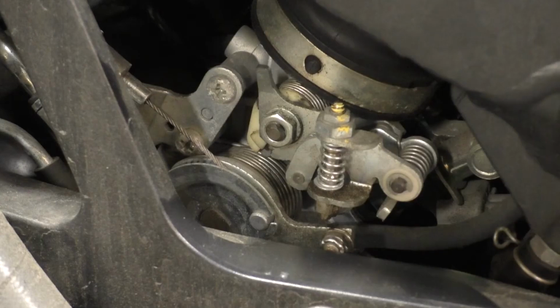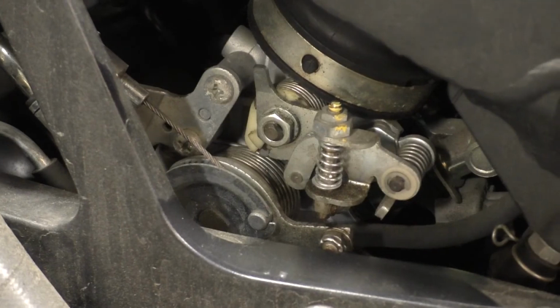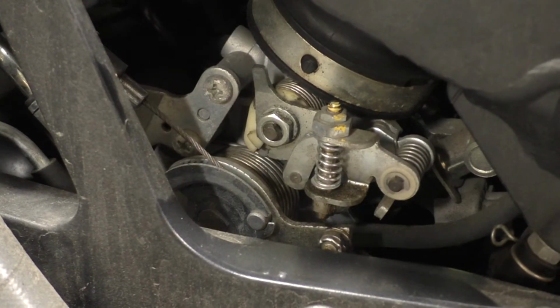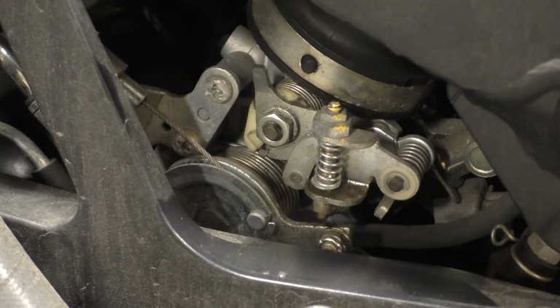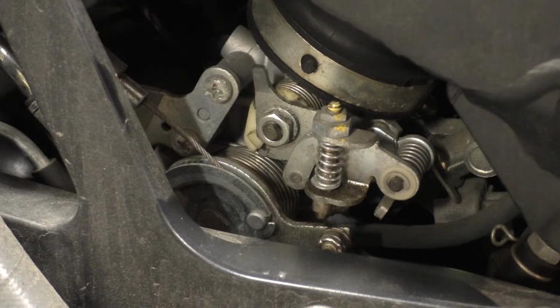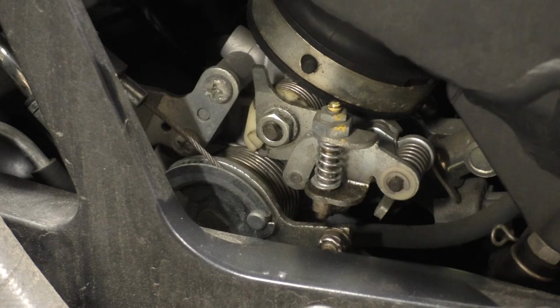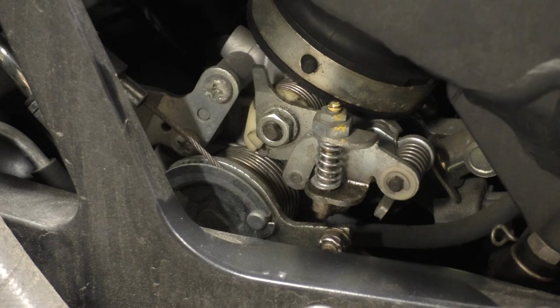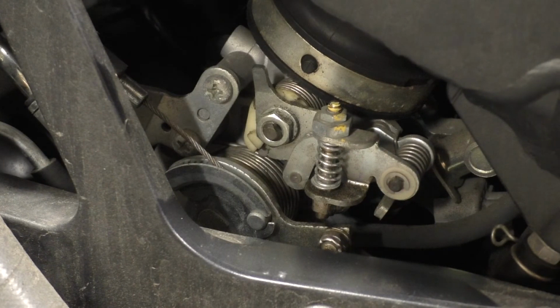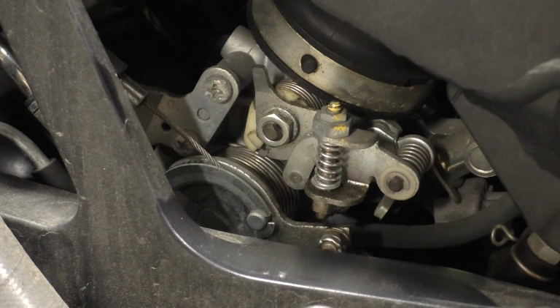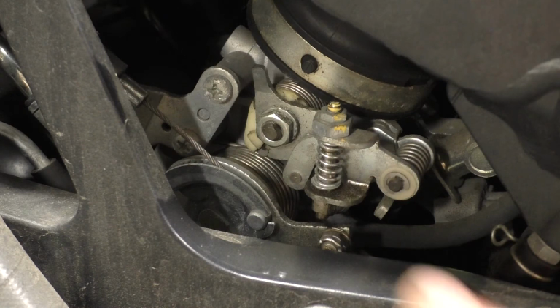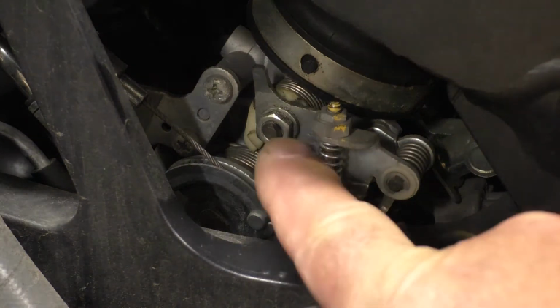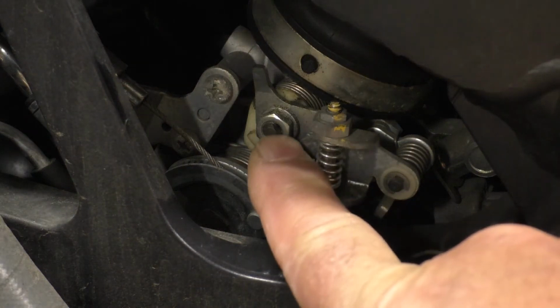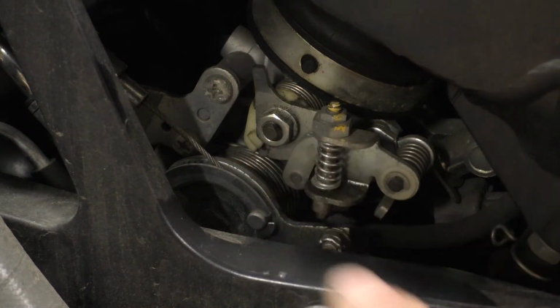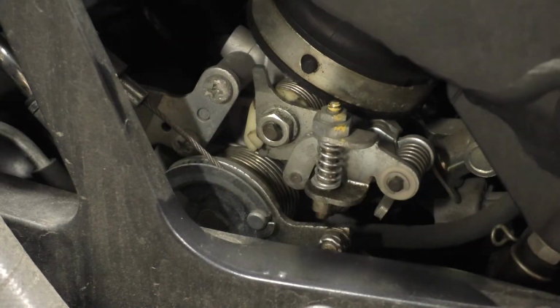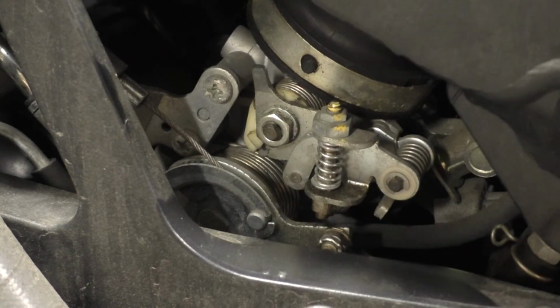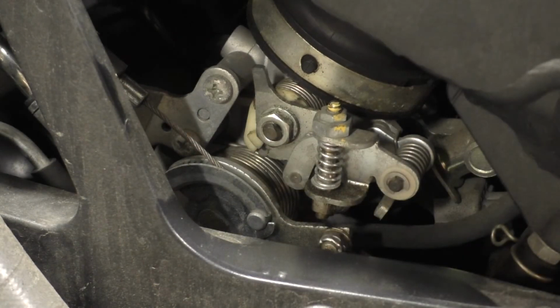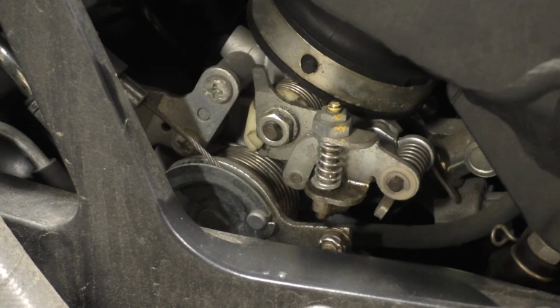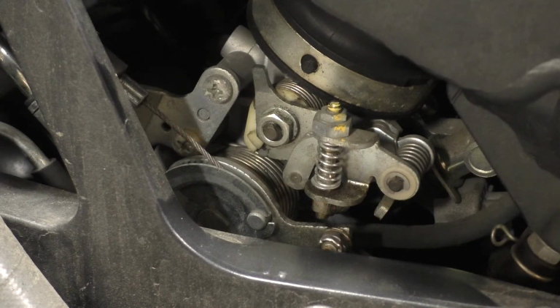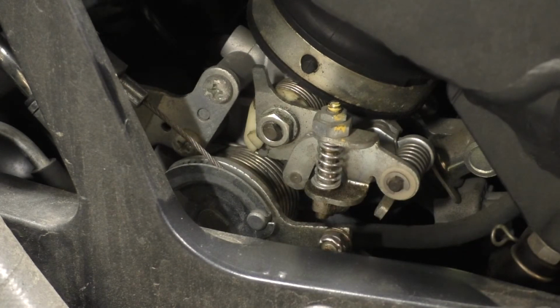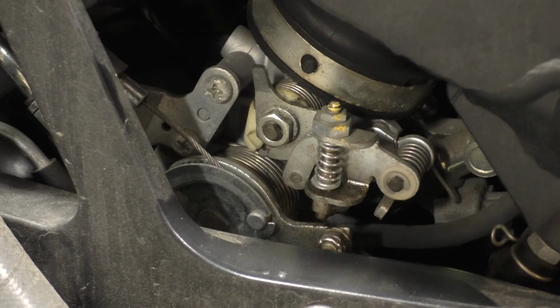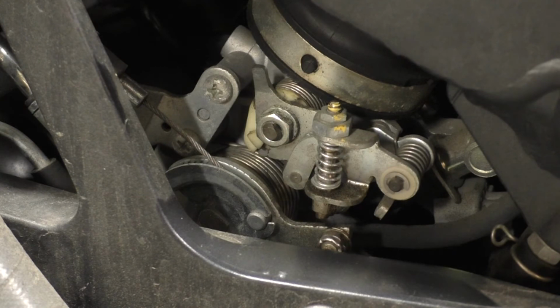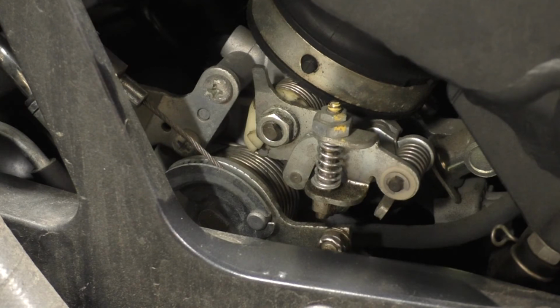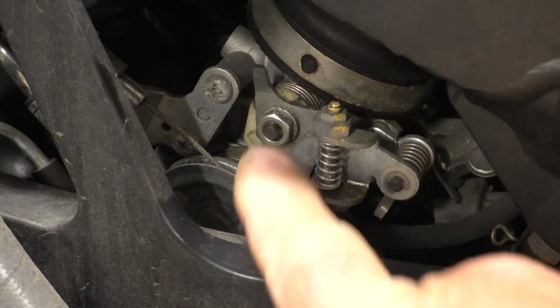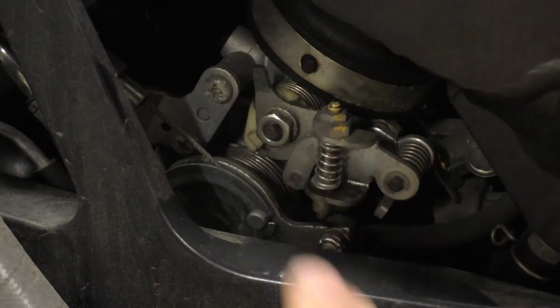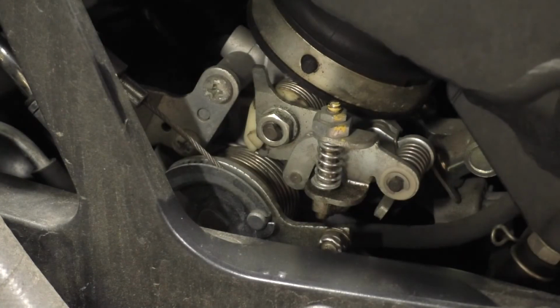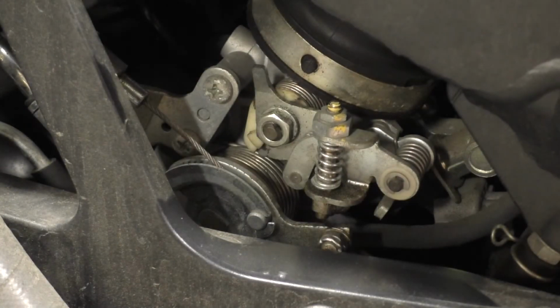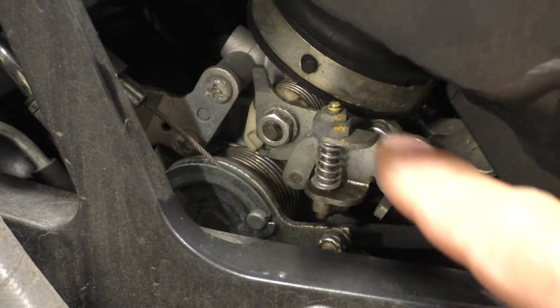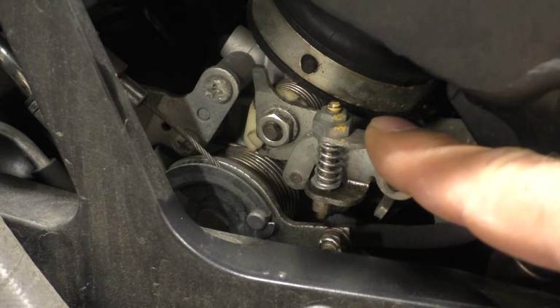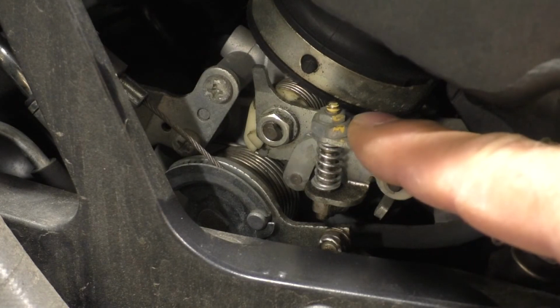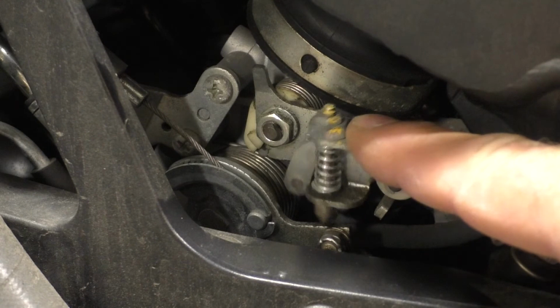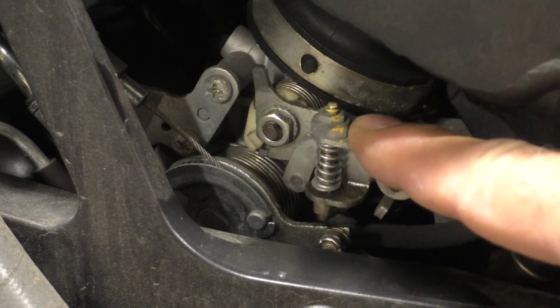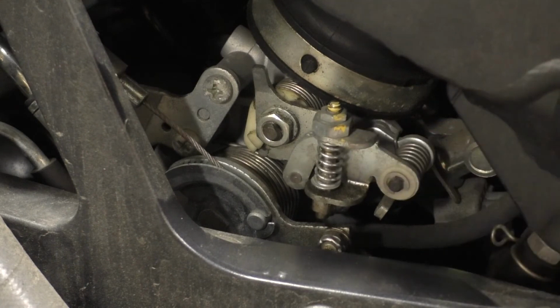I'm going to start by turning on power to the motorcycle. When I do, you're going to see the secondary butterfly shaft adjust itself, which will adjust this cam position, which will also drive this idle stop.